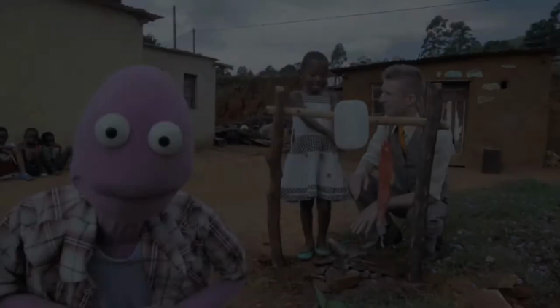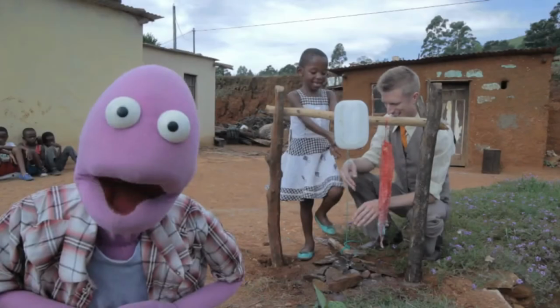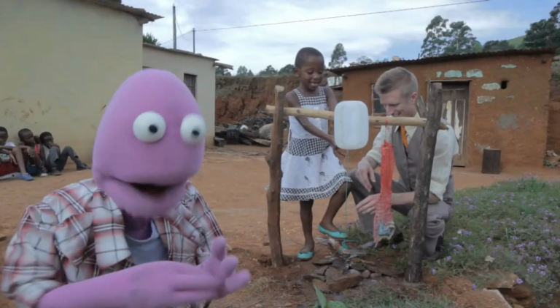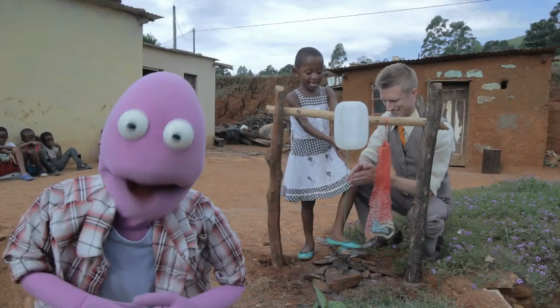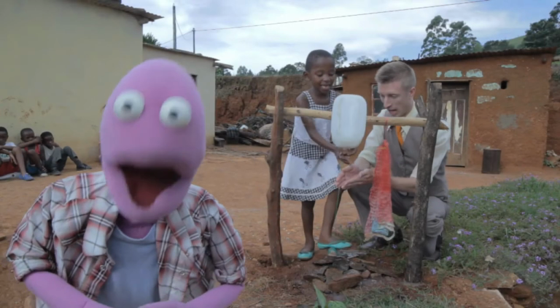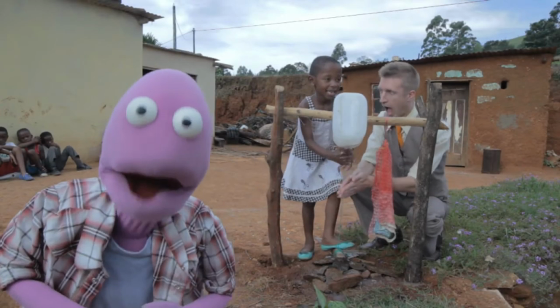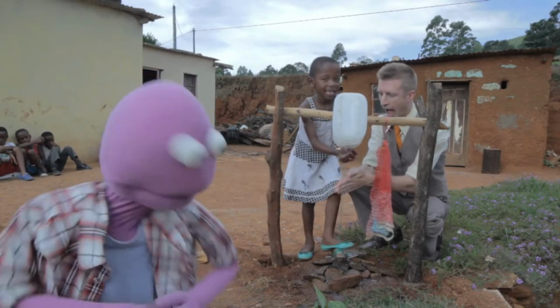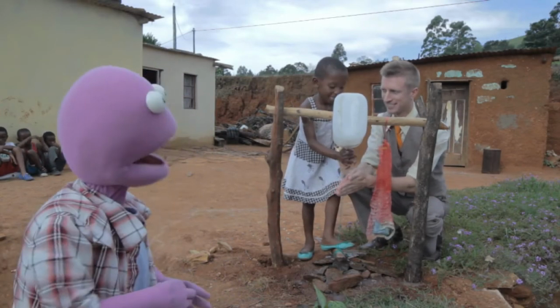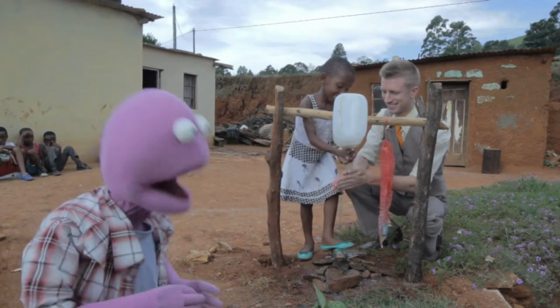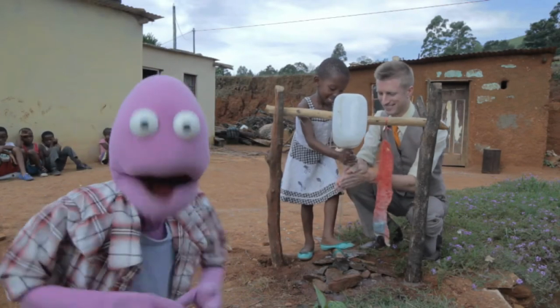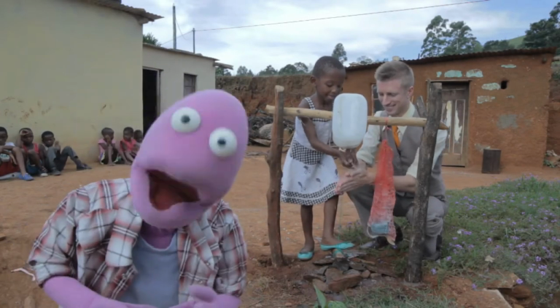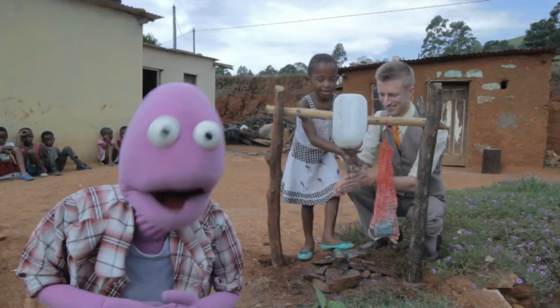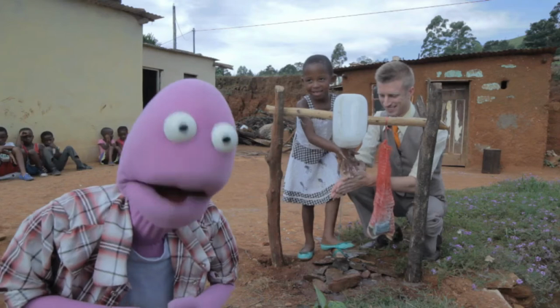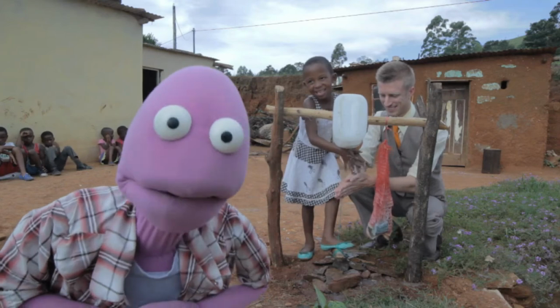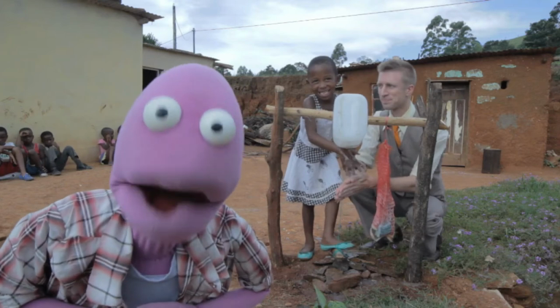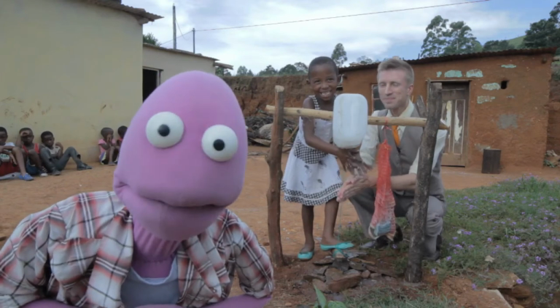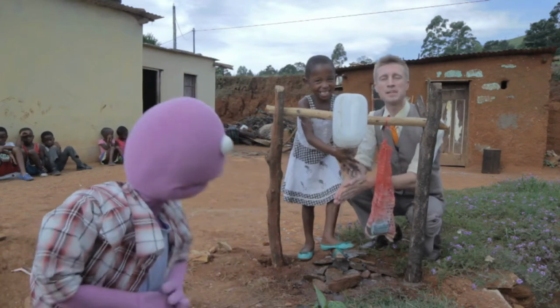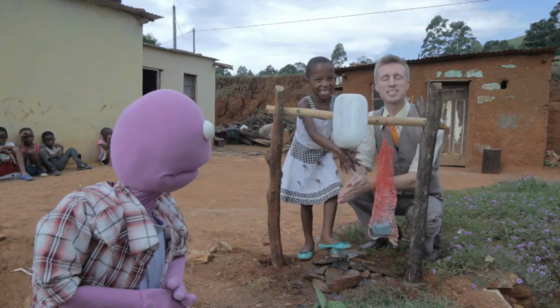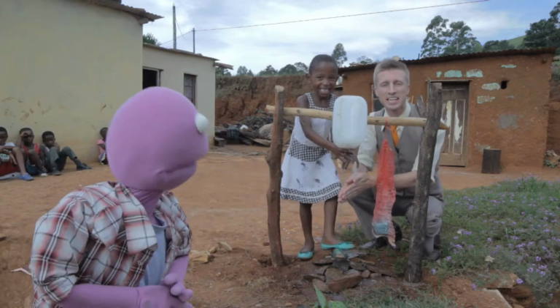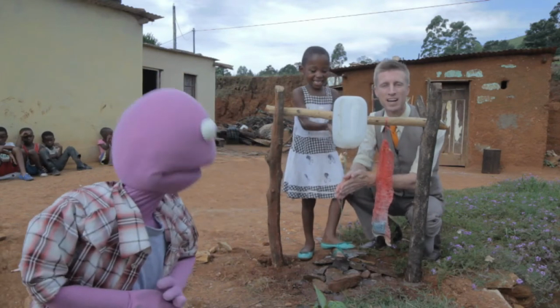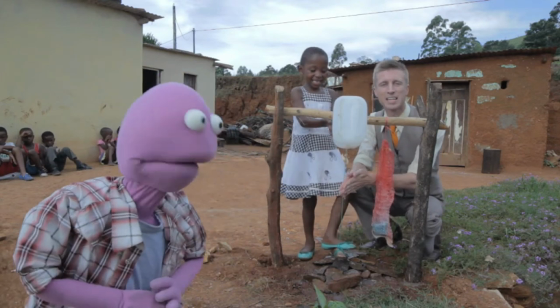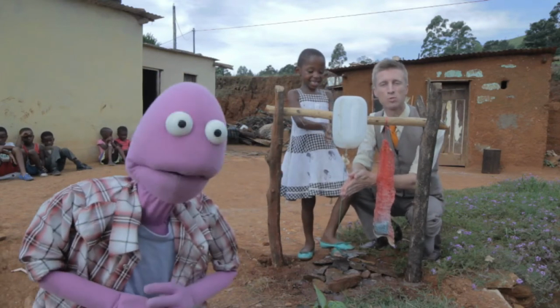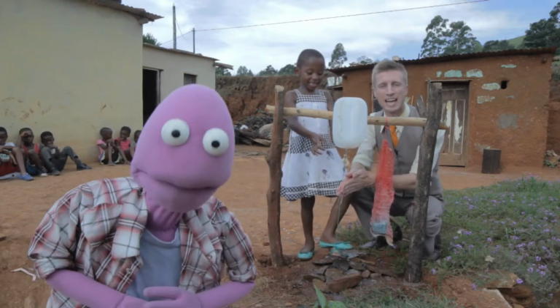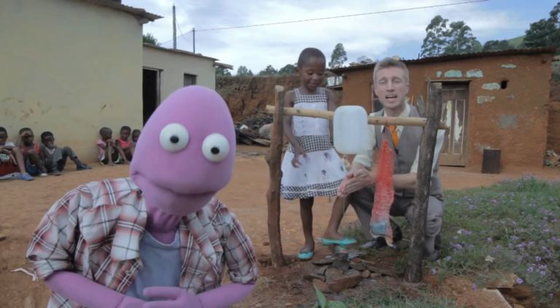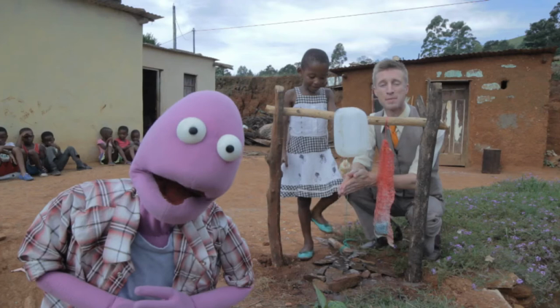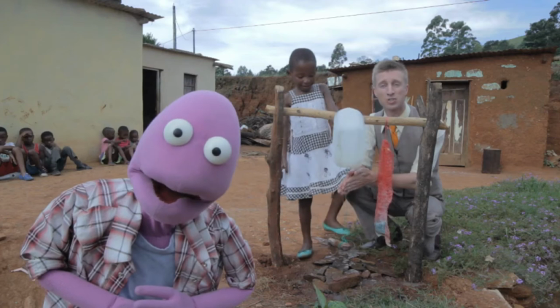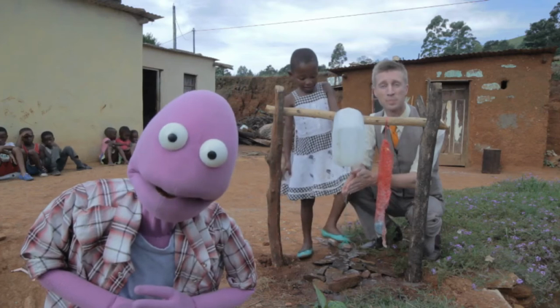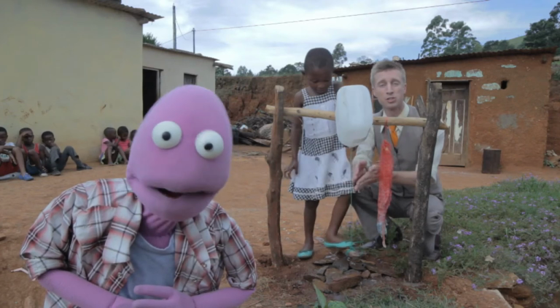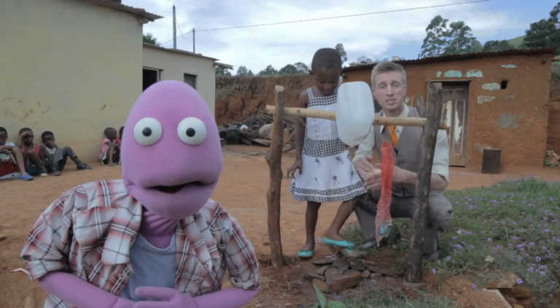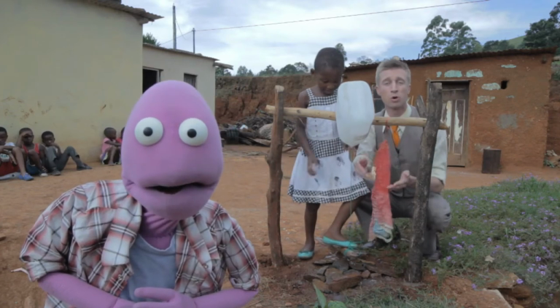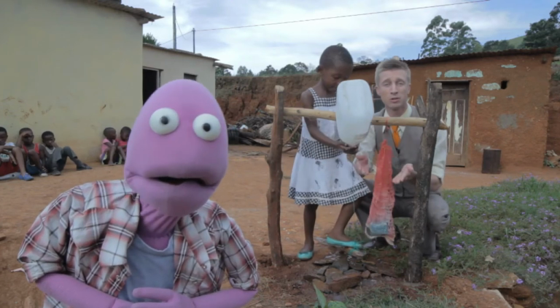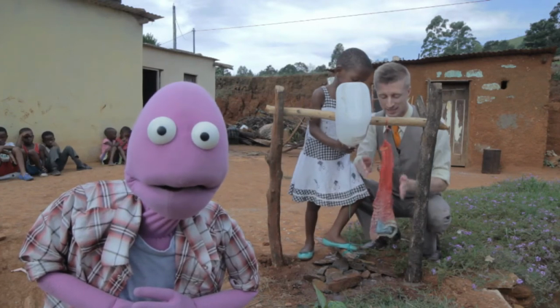G'day! Sammy Jane Rand here in South Africa. We're with Yolanda, who's teaching Sammy how to use a tippy-tap. A tippy-tap is an ingenious device that allows people to wash their hands without contaminating the source. It reduces the risk of waterborne illness and disease.